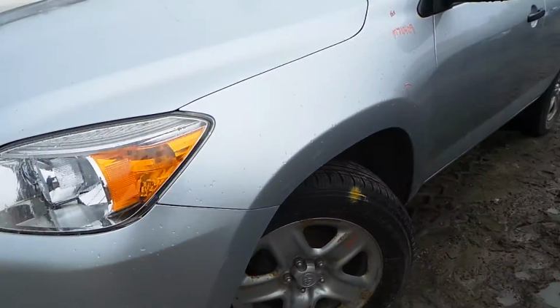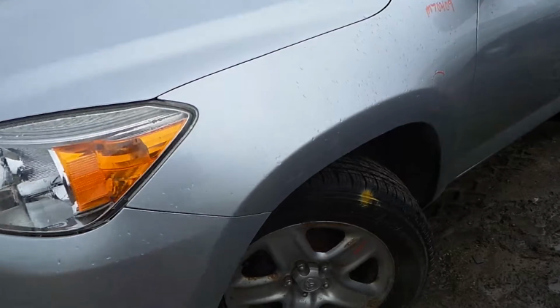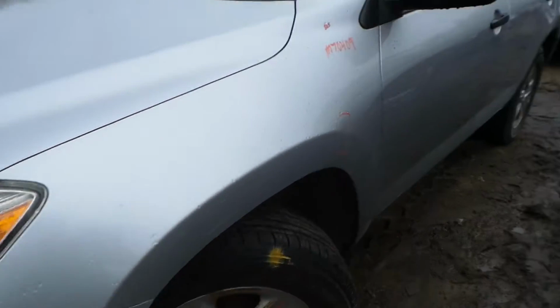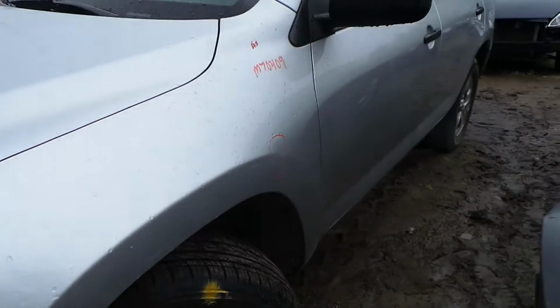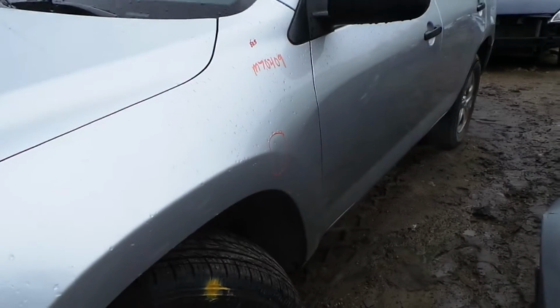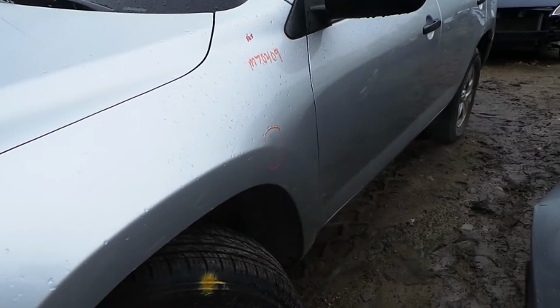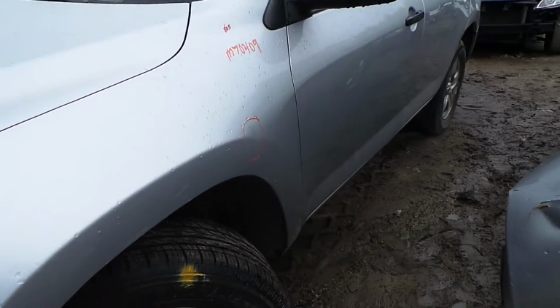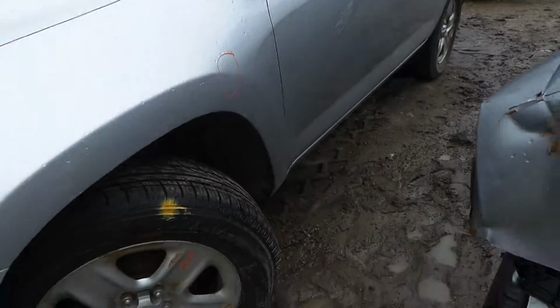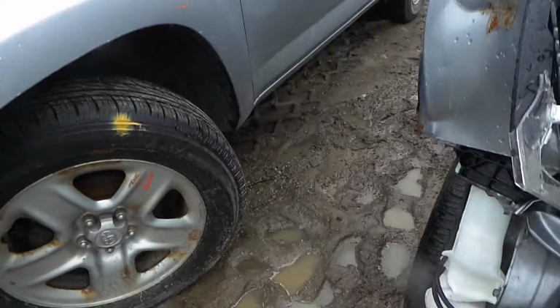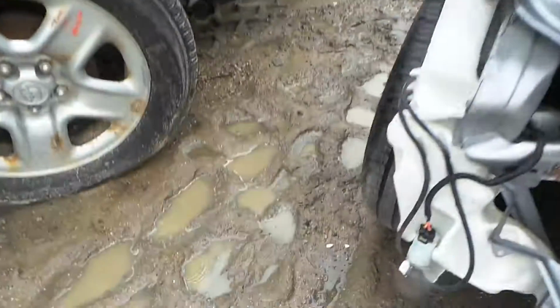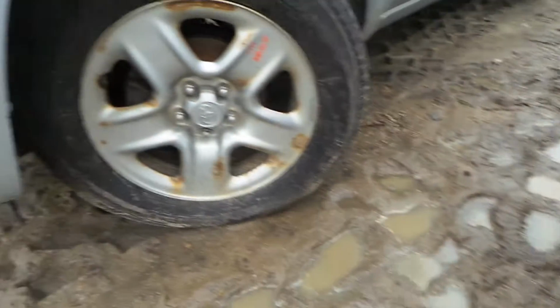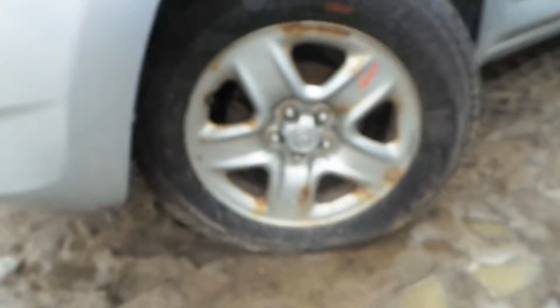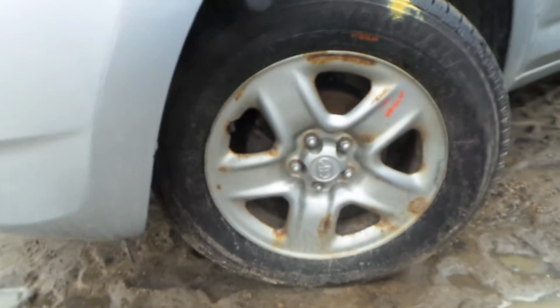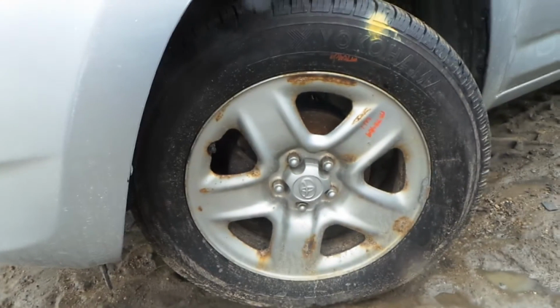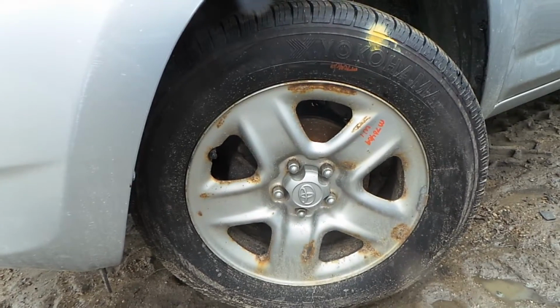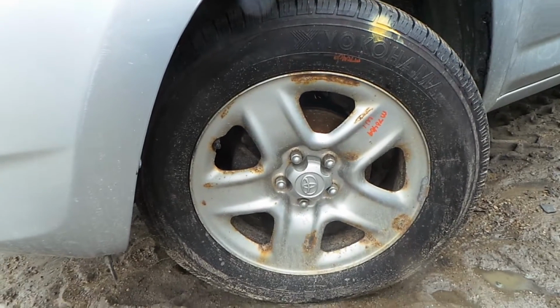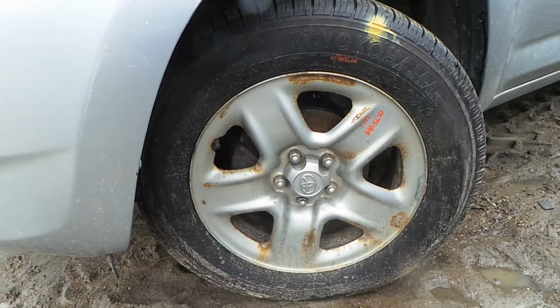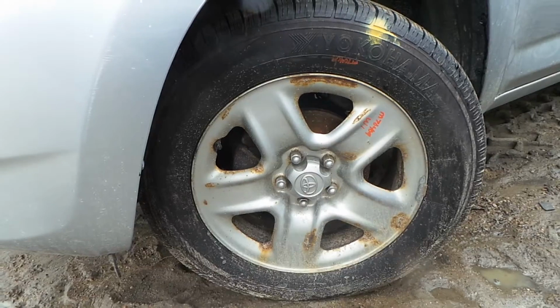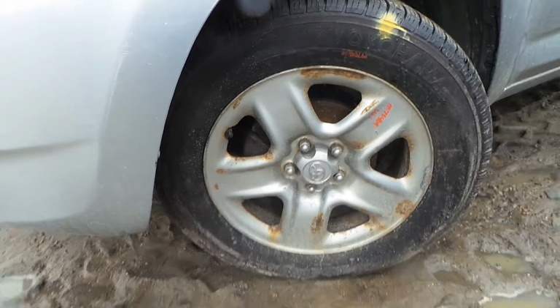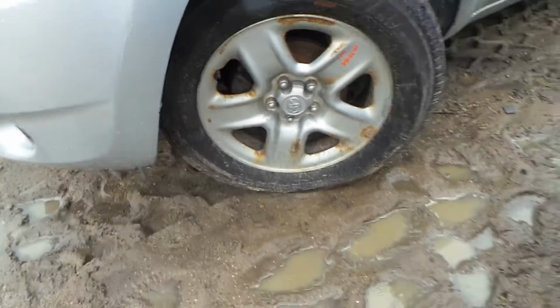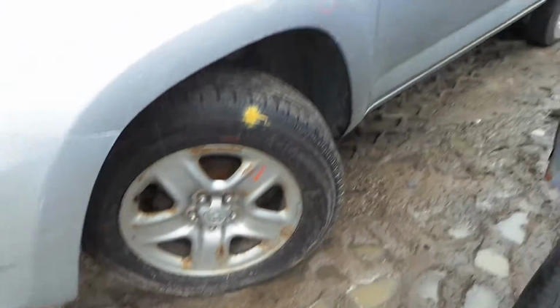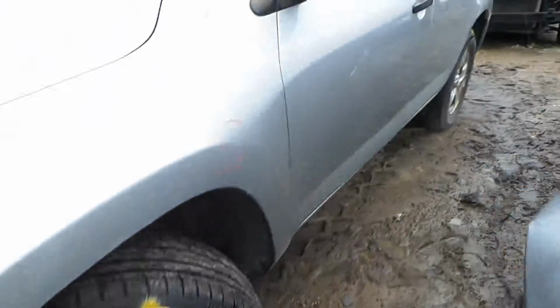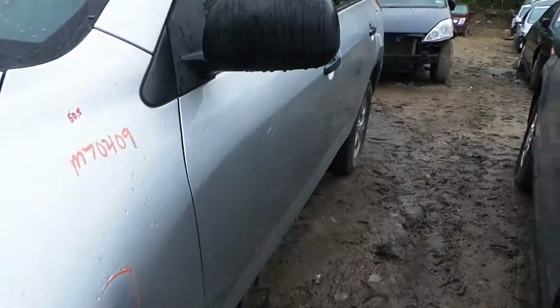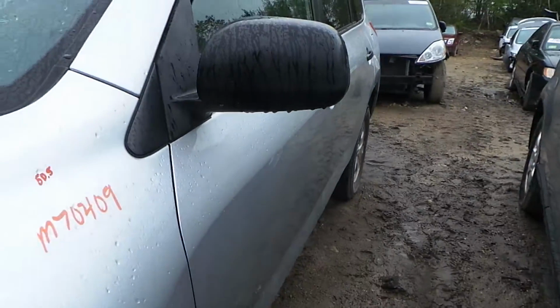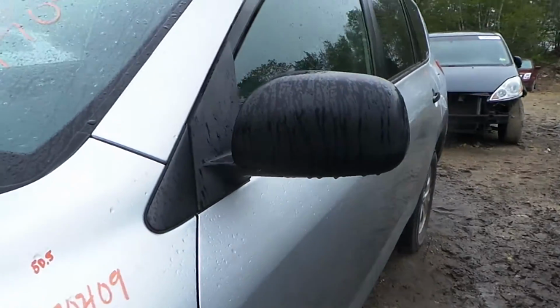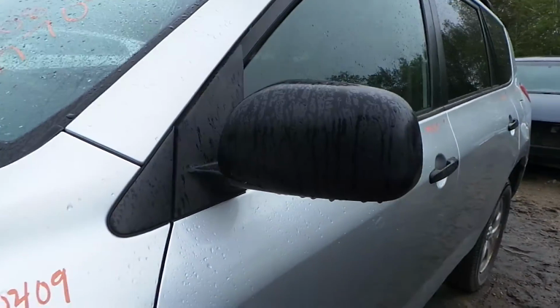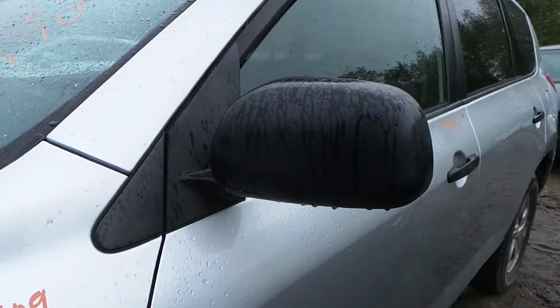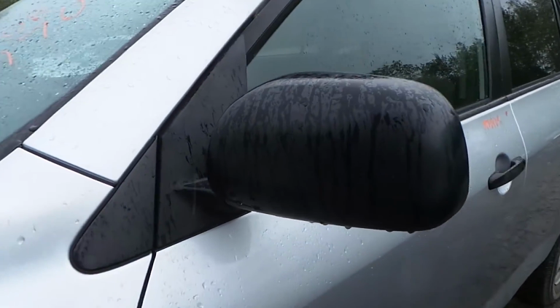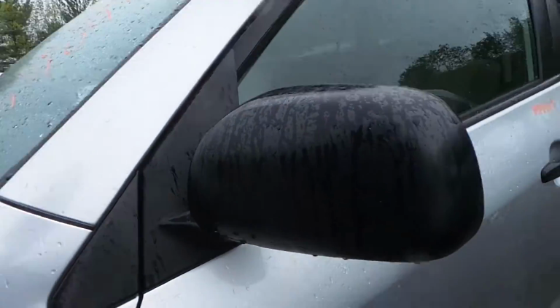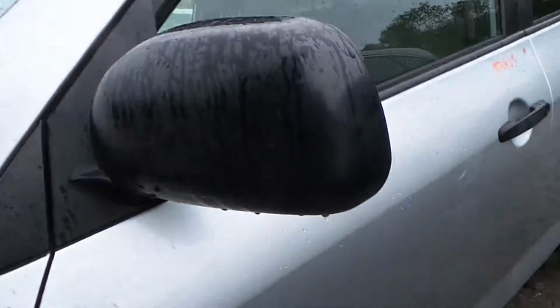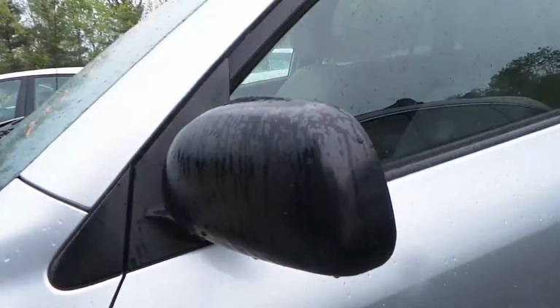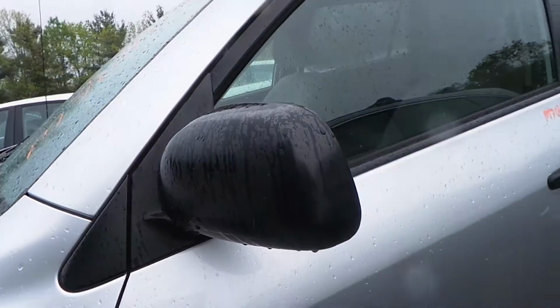The driver's side fender does have a small dent but it's still very usable. We also have some good 17-inch steel wheels and a good black molded driver's side door mirror.